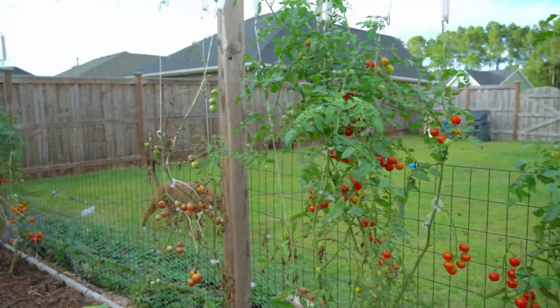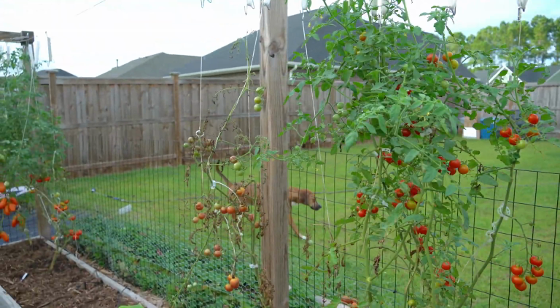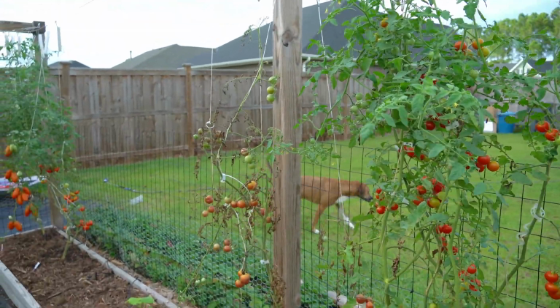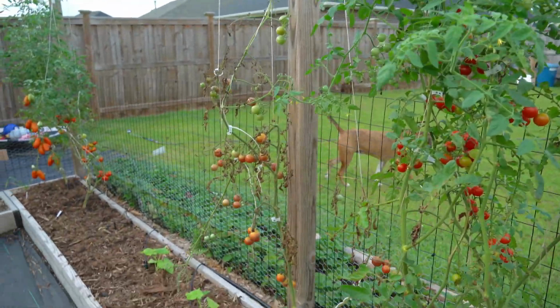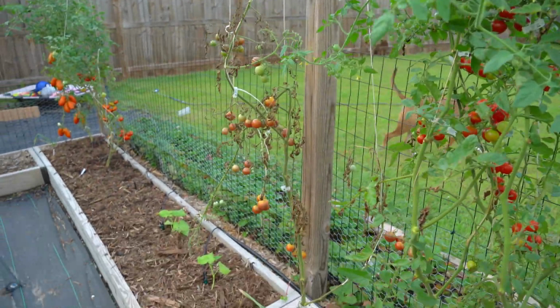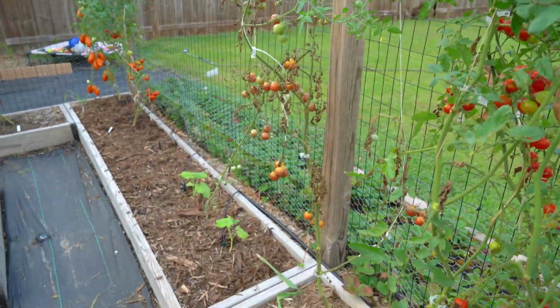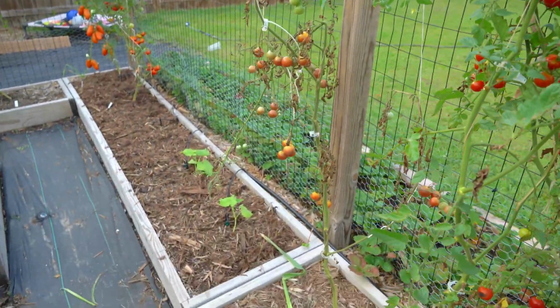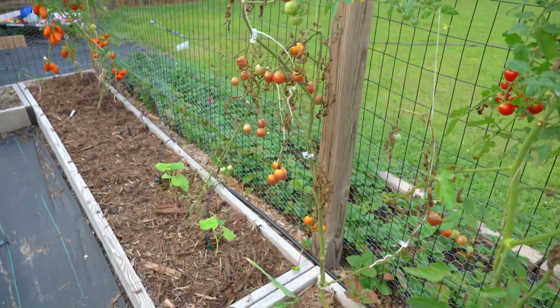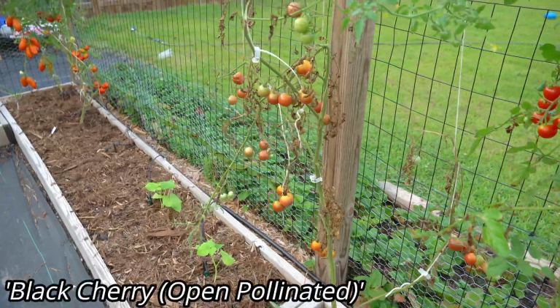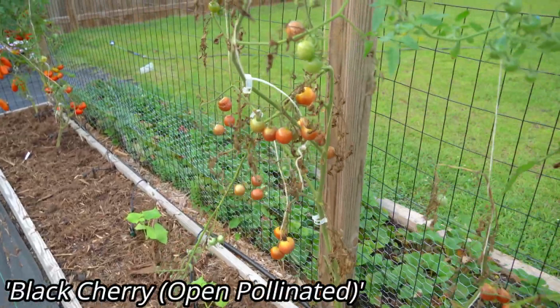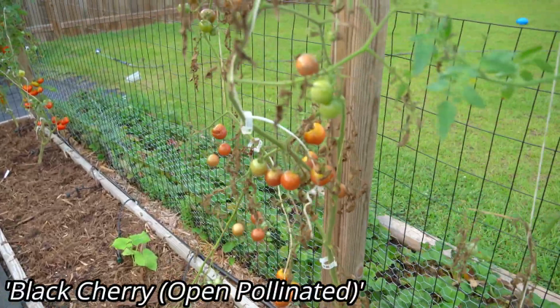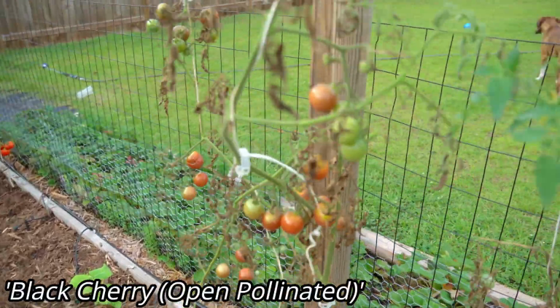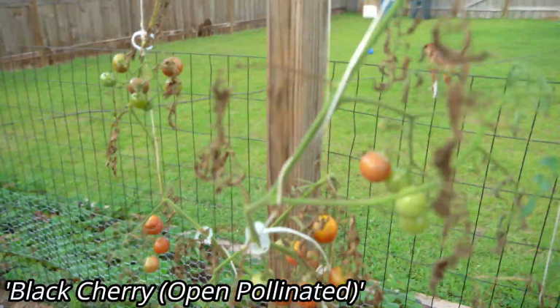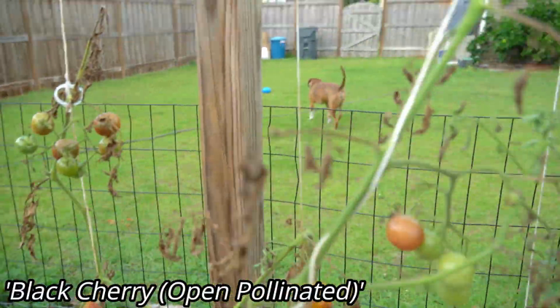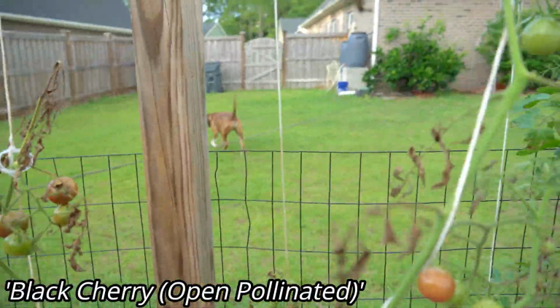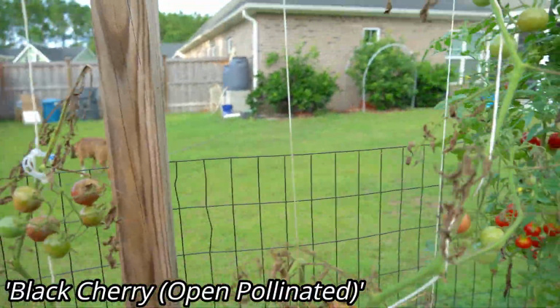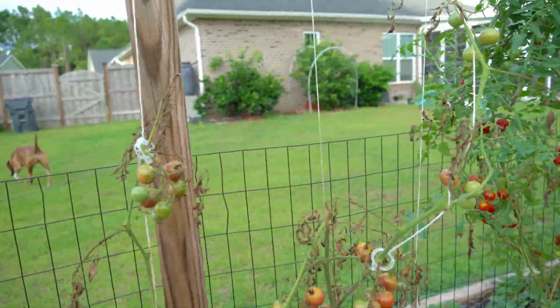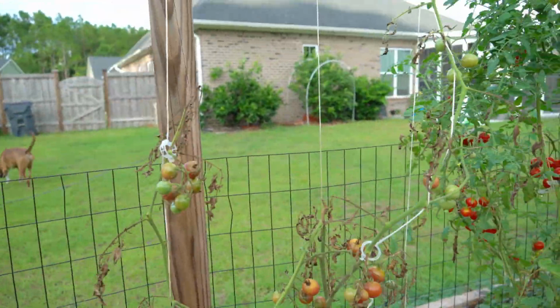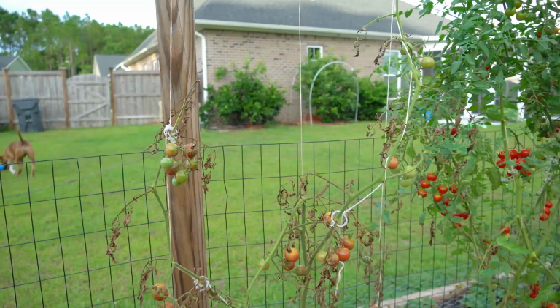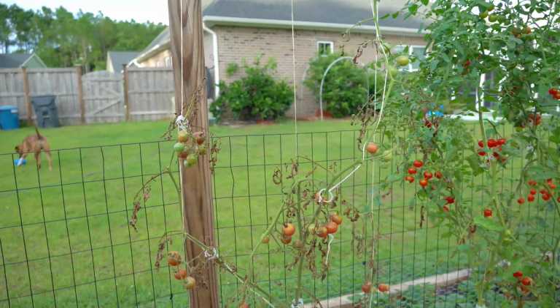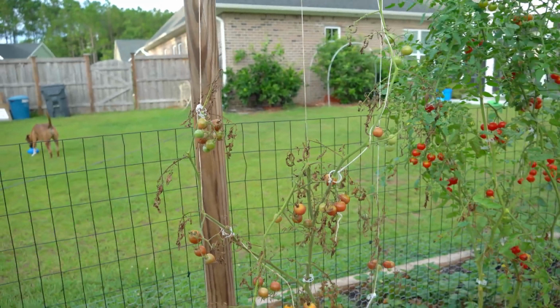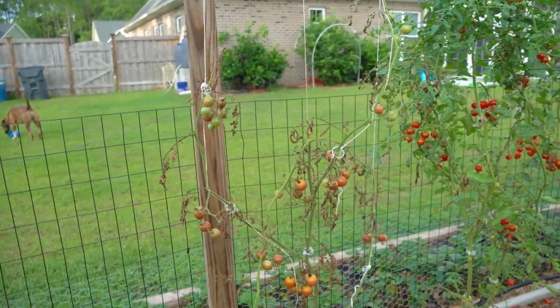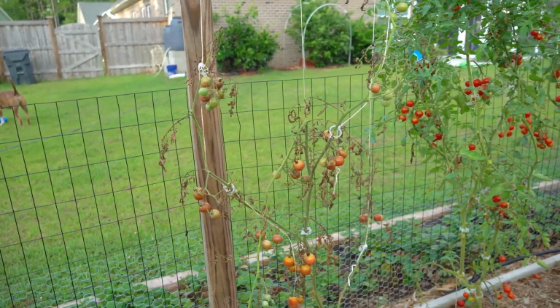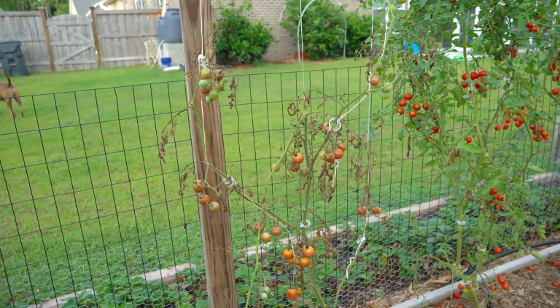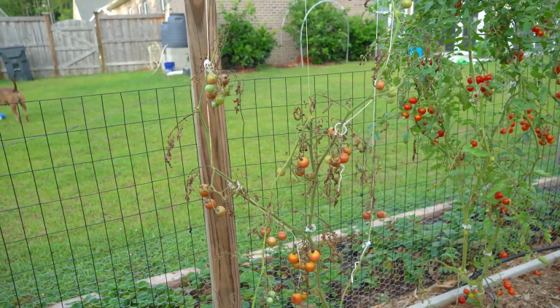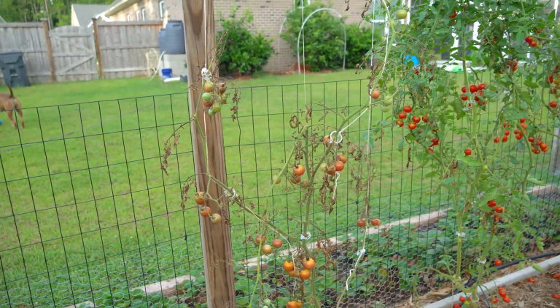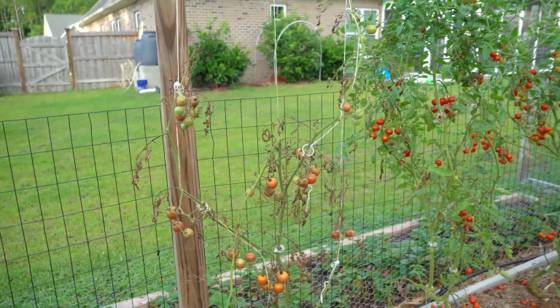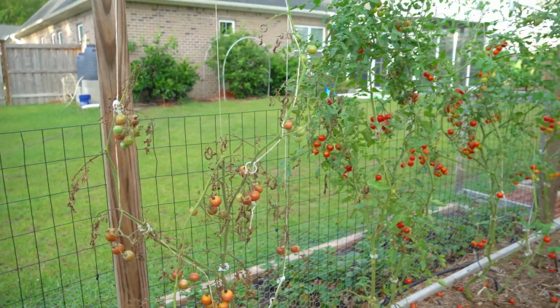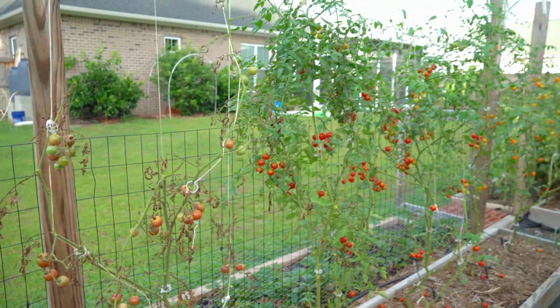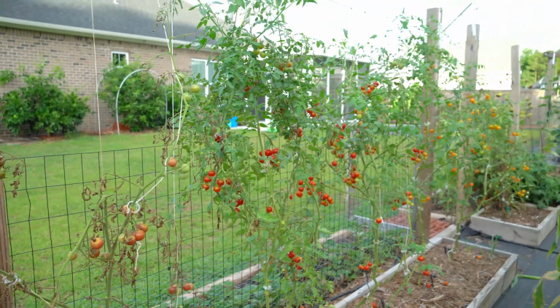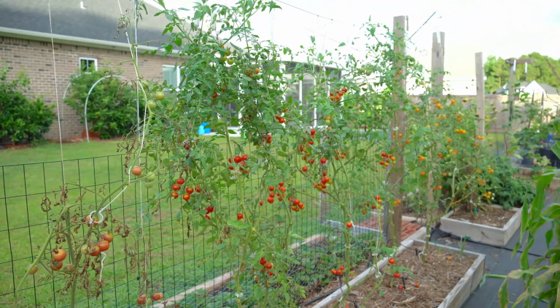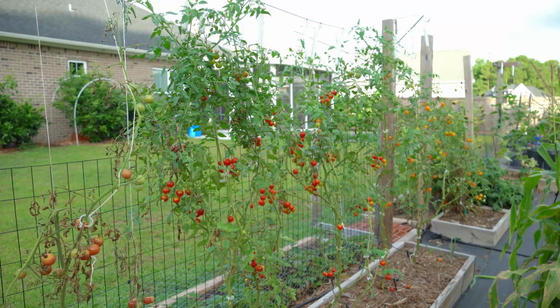Then over here we have the one that is not a hybrid. This is Black Cherry, and this tomato right here, as you can see, is nearly dead and it will have to be ripped out soon. So why is this variety so much less disease resistant than the hybrids?